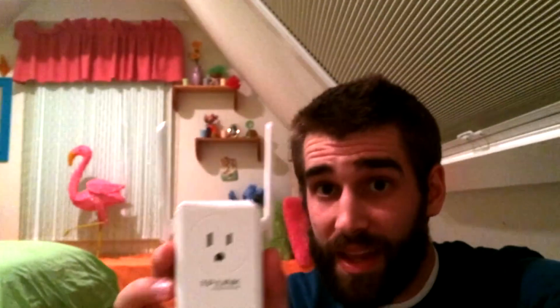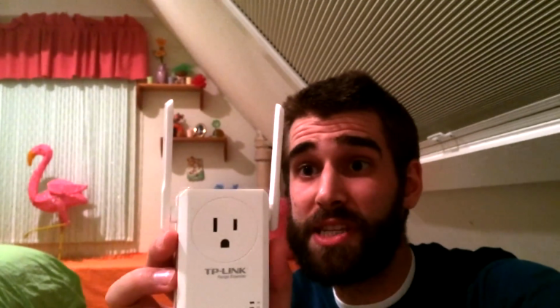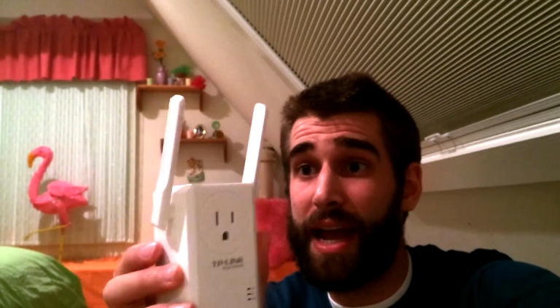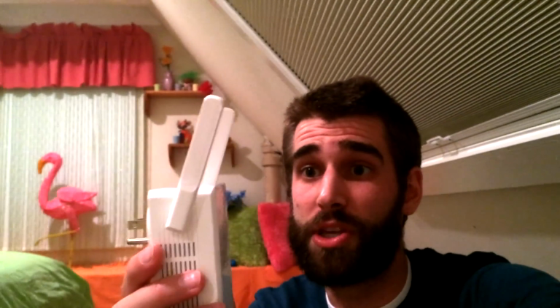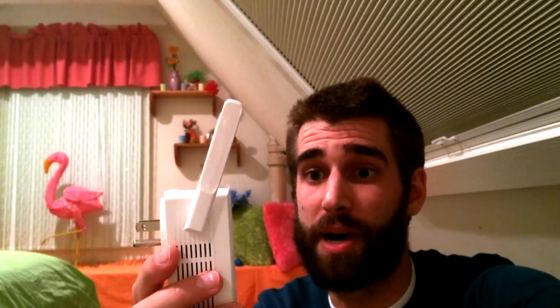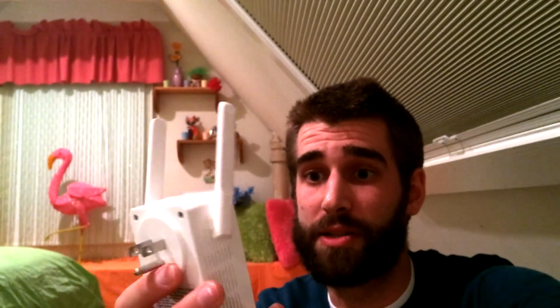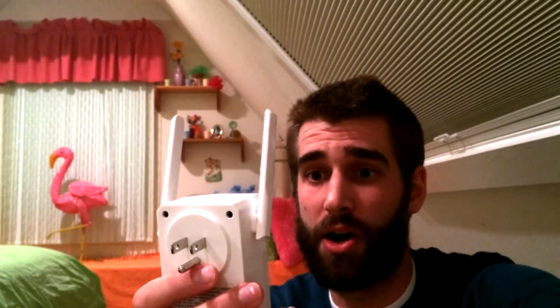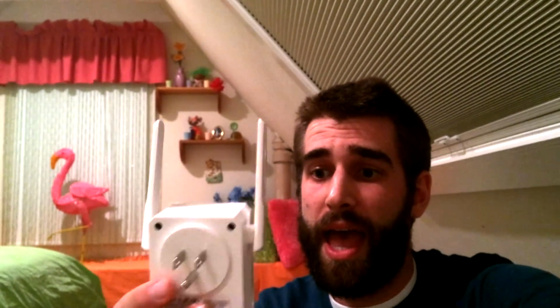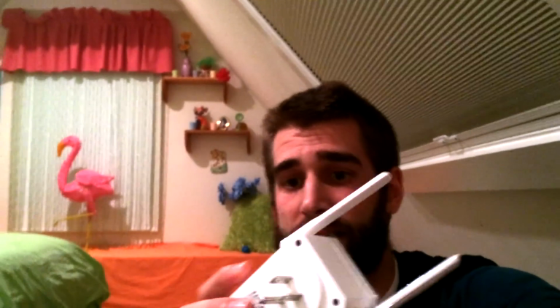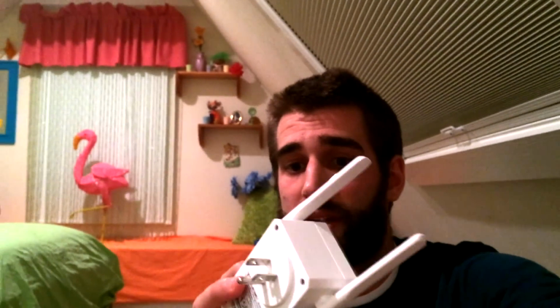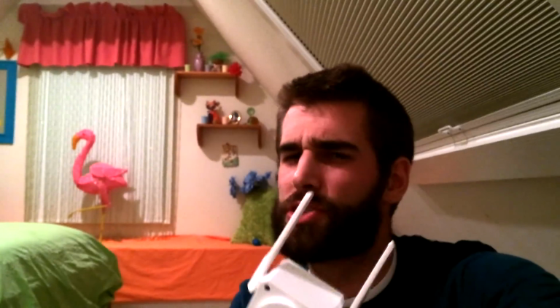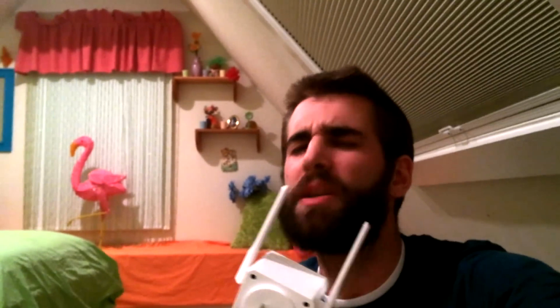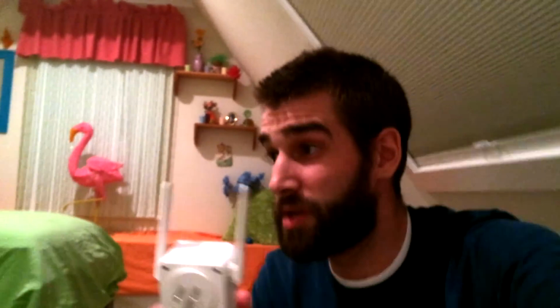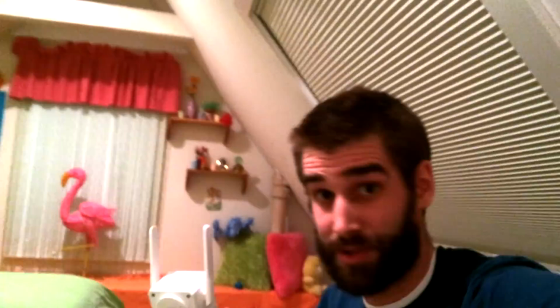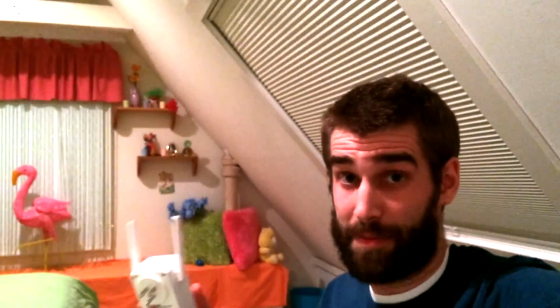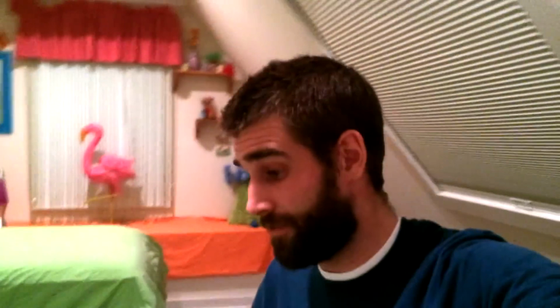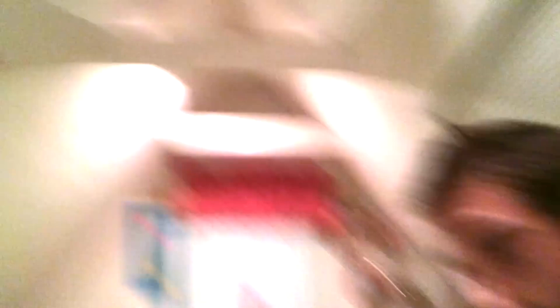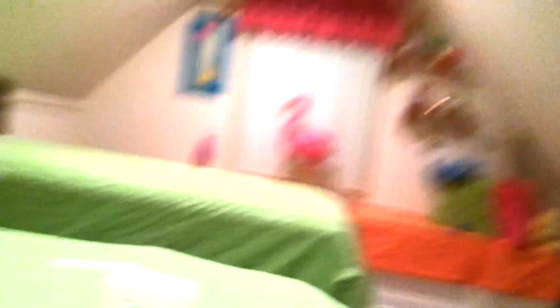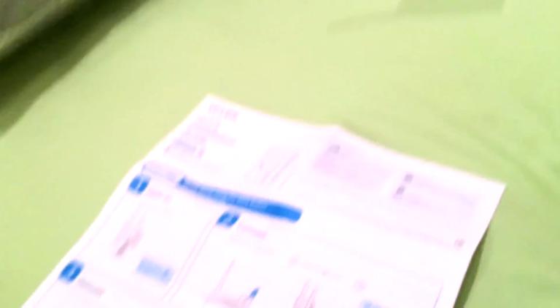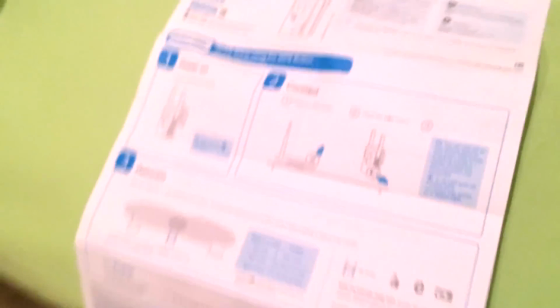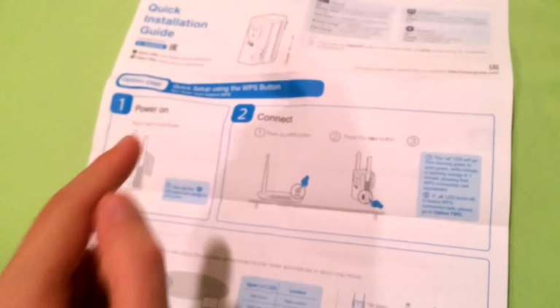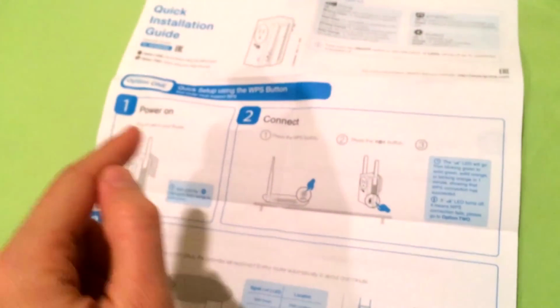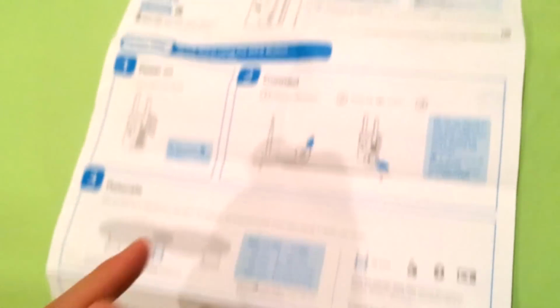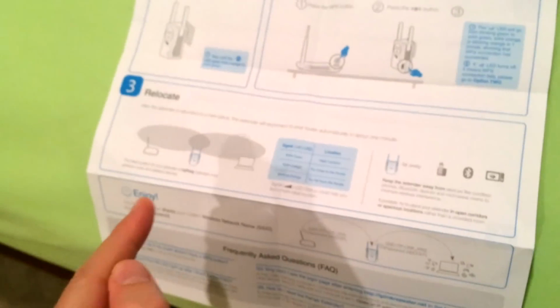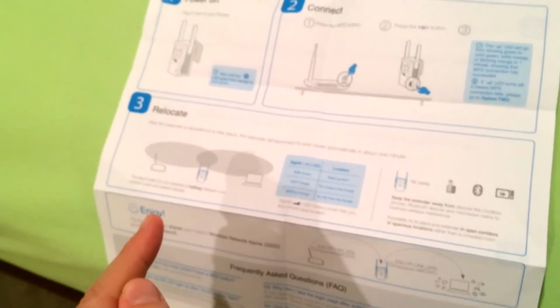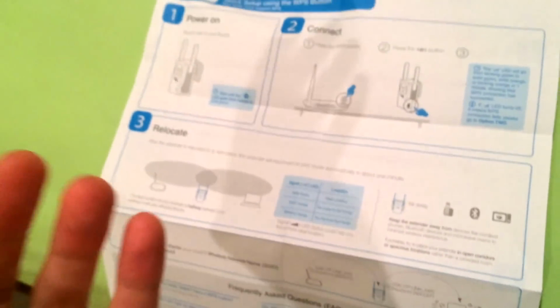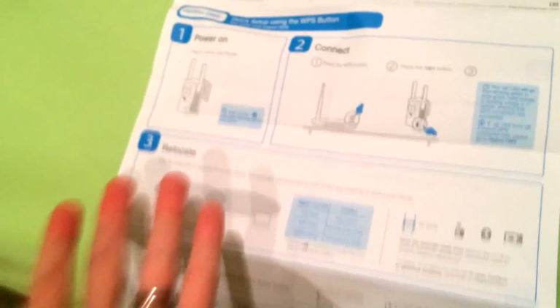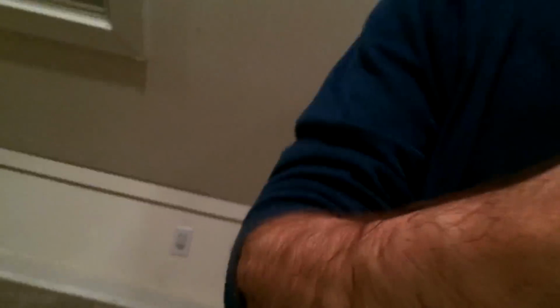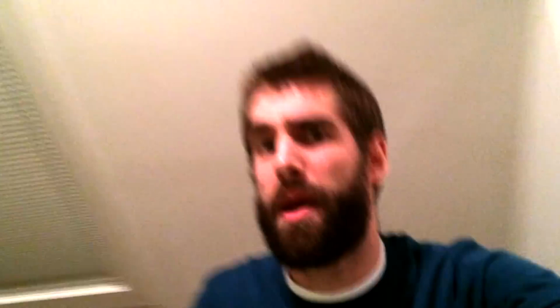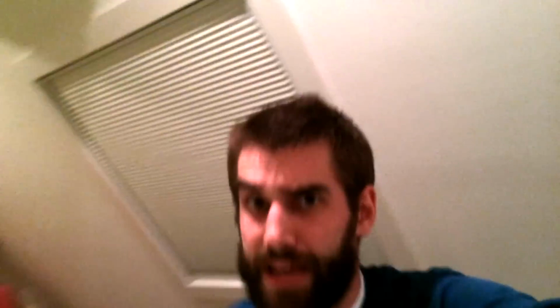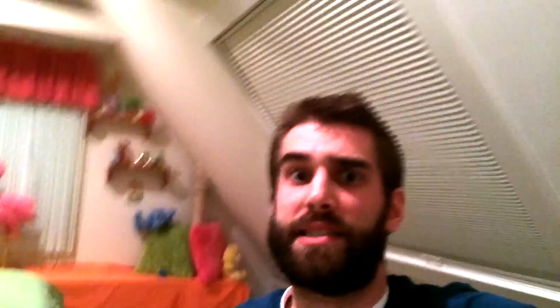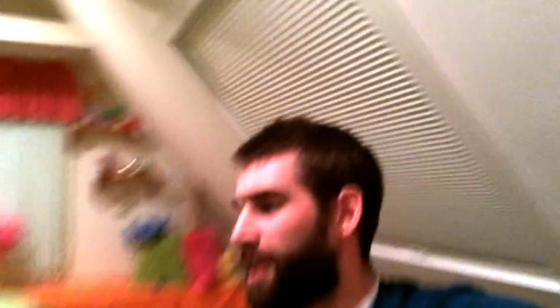As you can see right there, it has two cute little bunny ears. And it's extremely simple to set up. As a matter of fact, take a look at the instructions — there is a step one, two, and three. That is it. Painfully easy to set up.